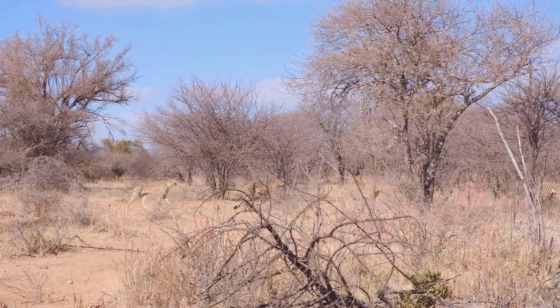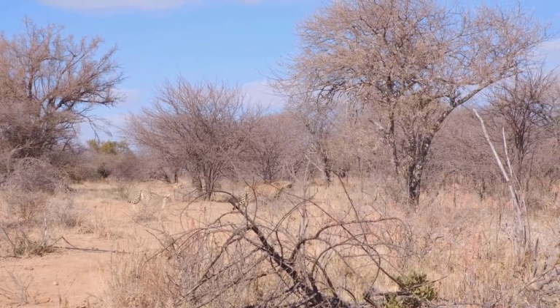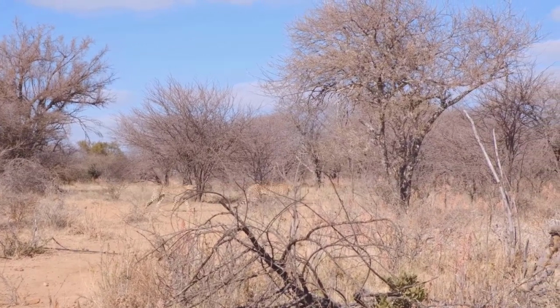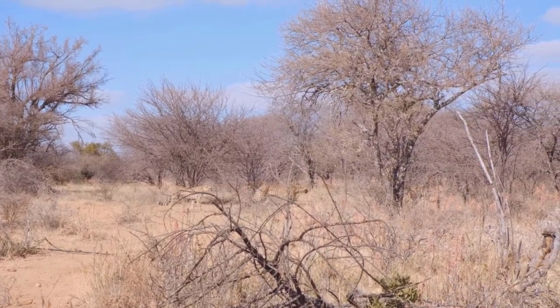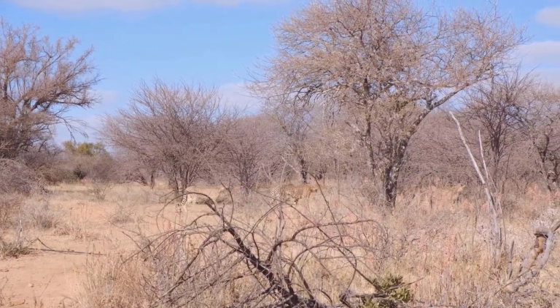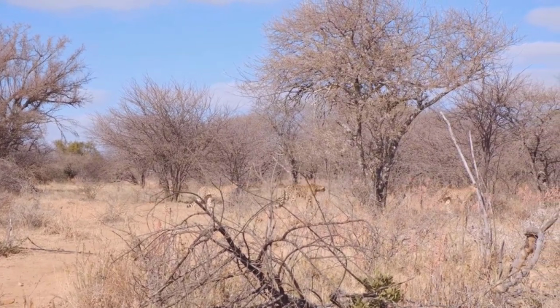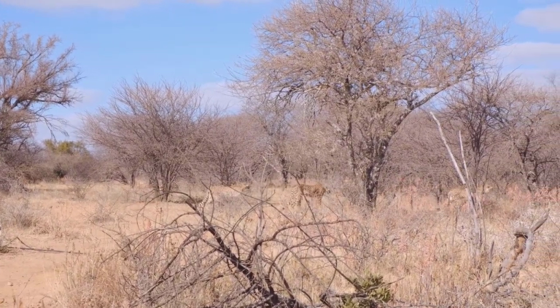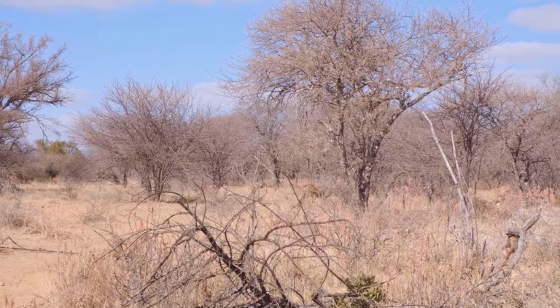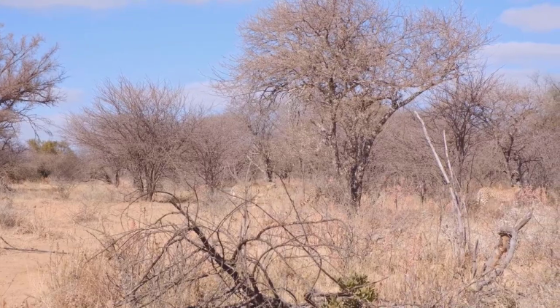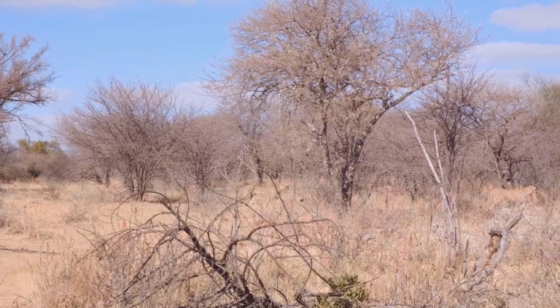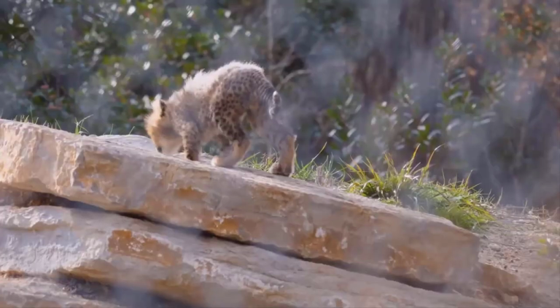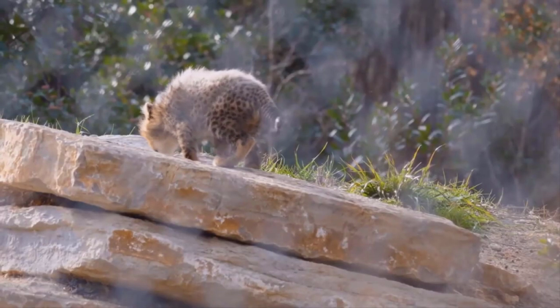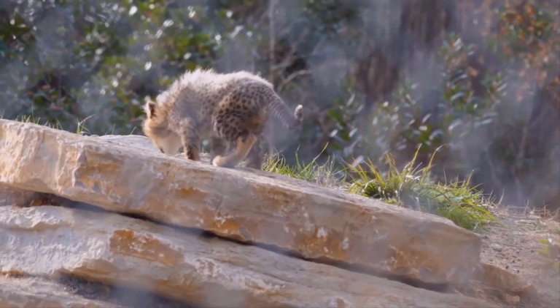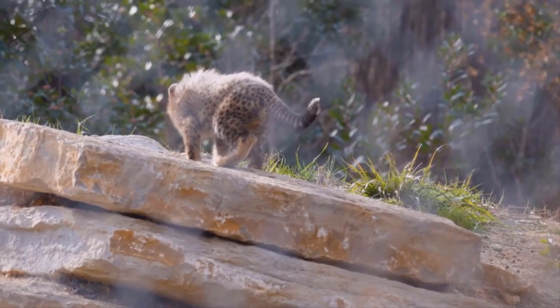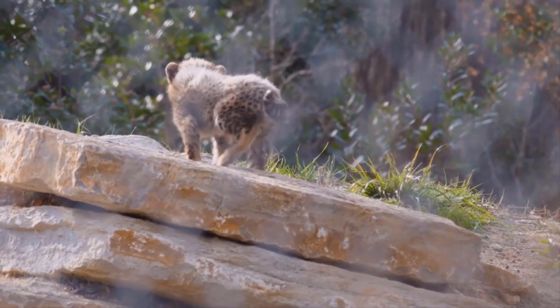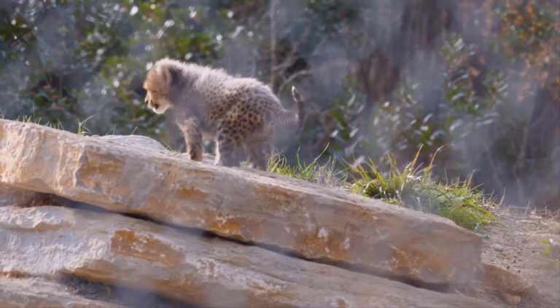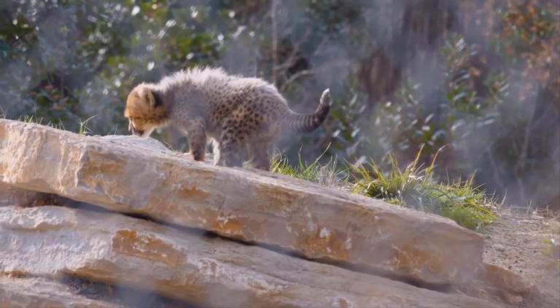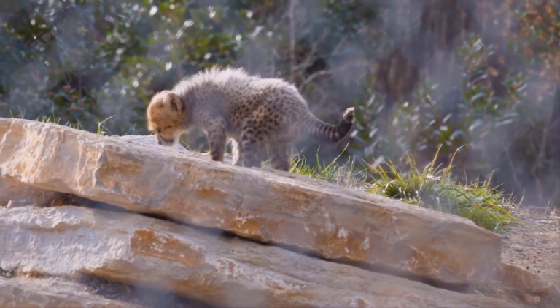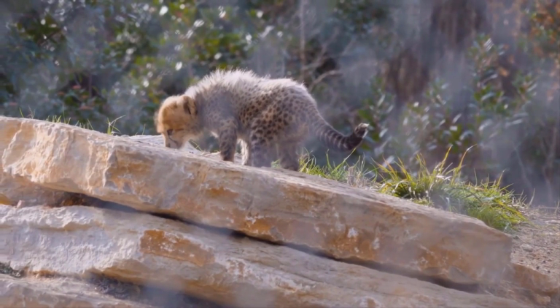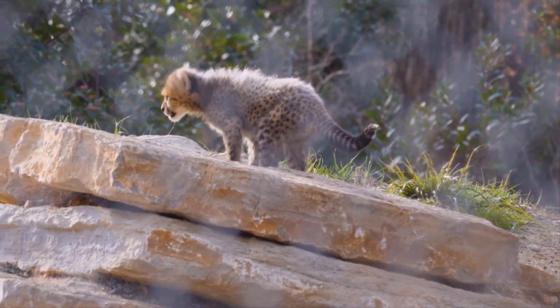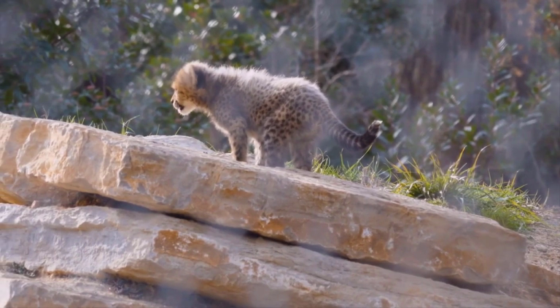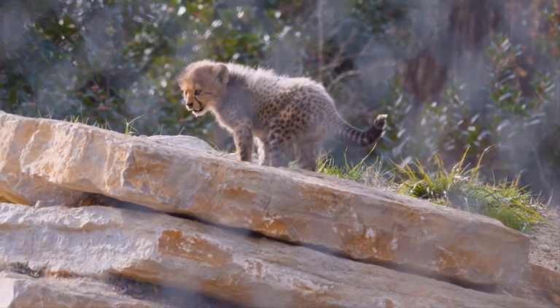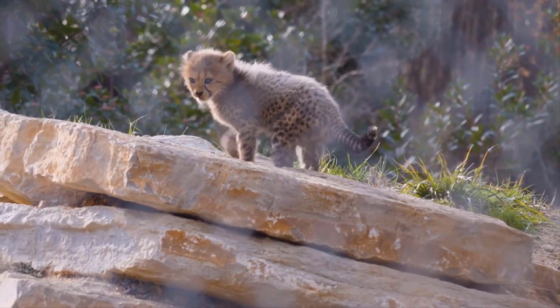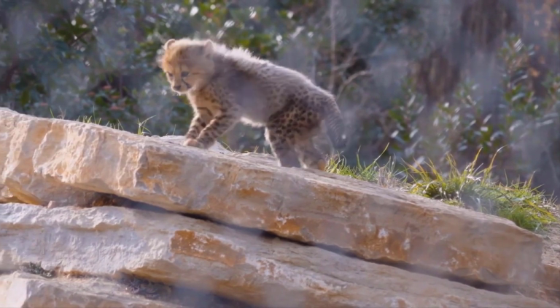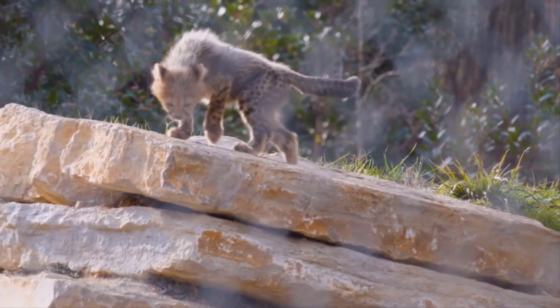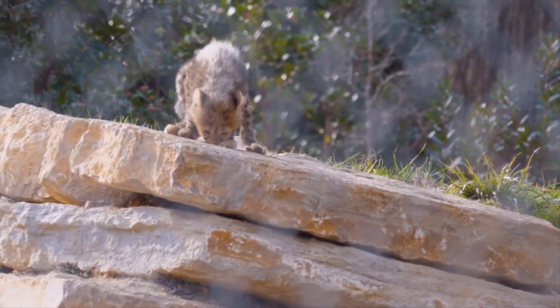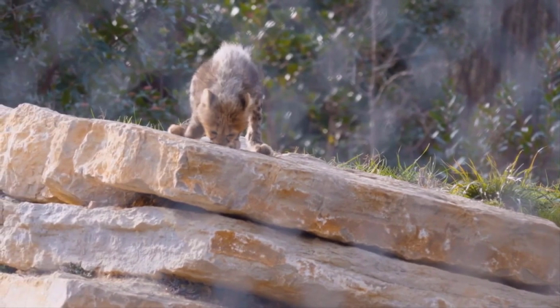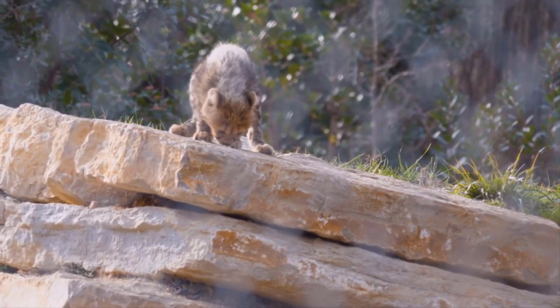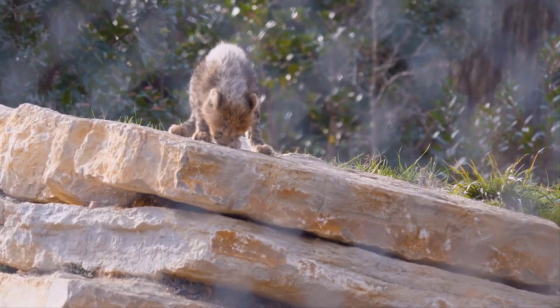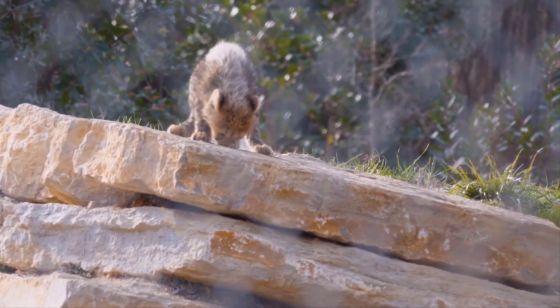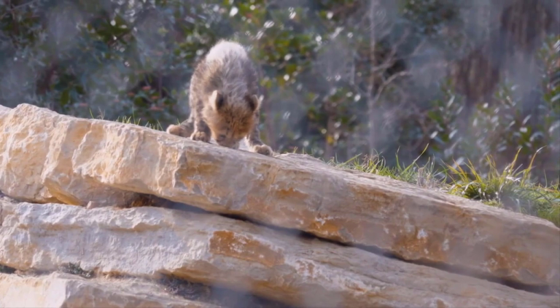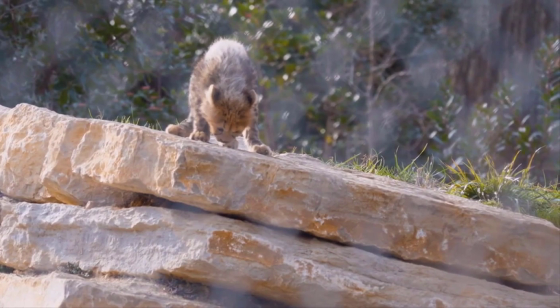Female cheetahs will give birth to 2 to 8 cubs in one litter. The cubs will stay with their mother for 16 to 24 months, or until they are able to hunt for themselves. A cheetah's lifespan in the wild is 10 to 12 years.